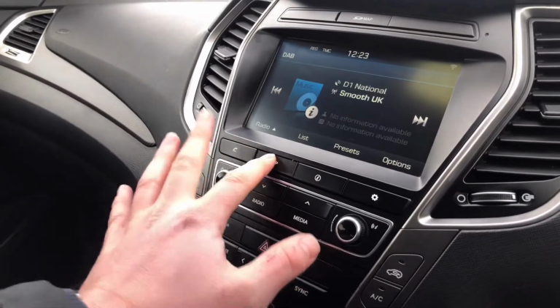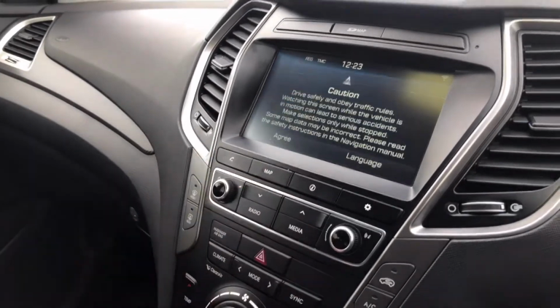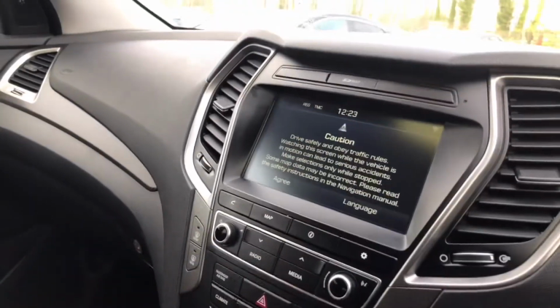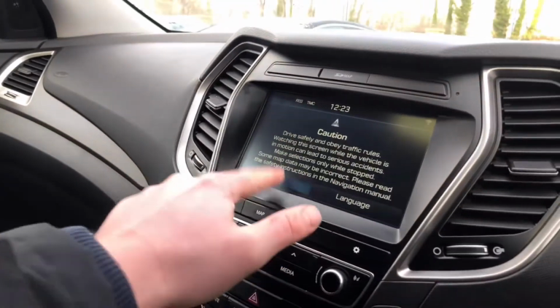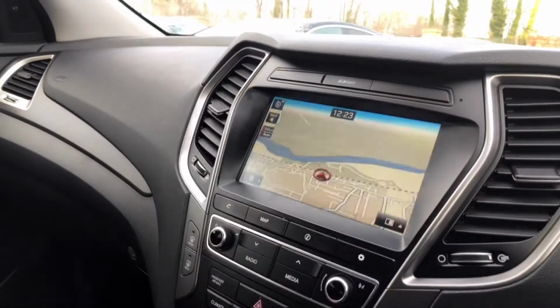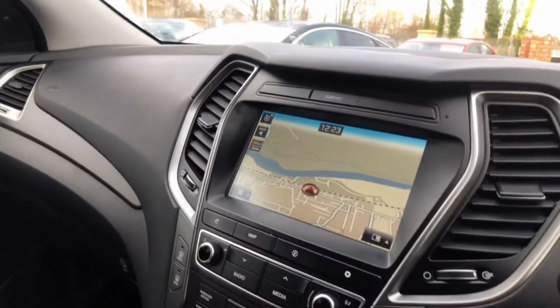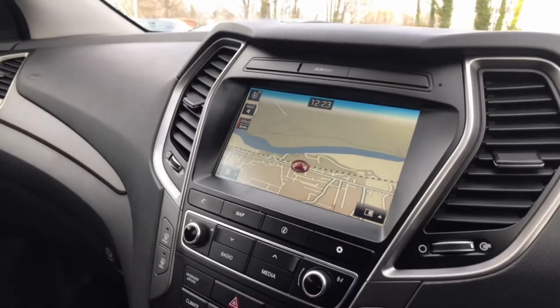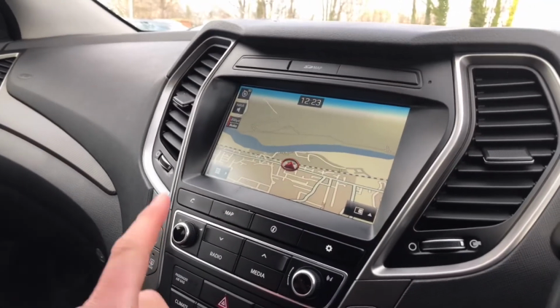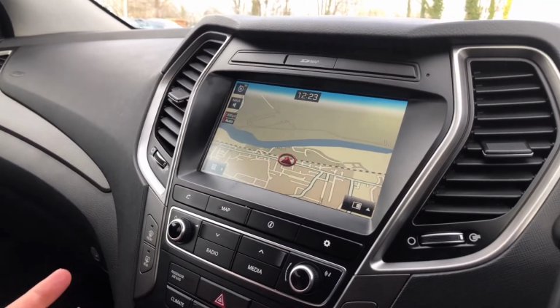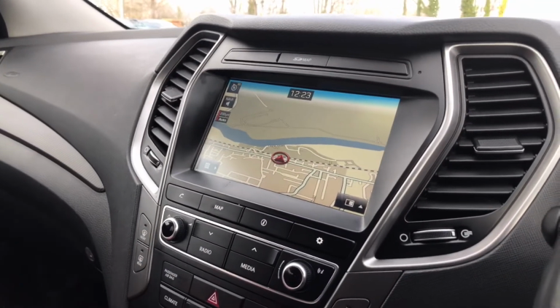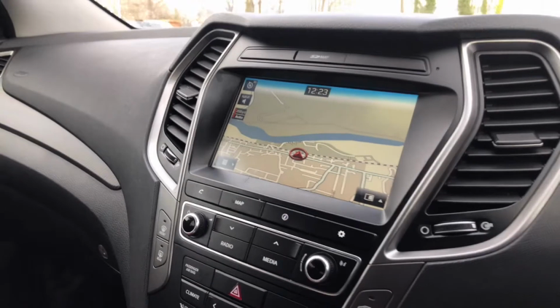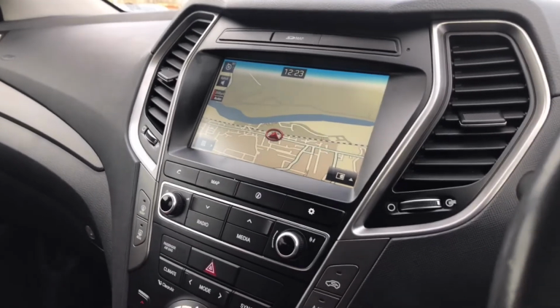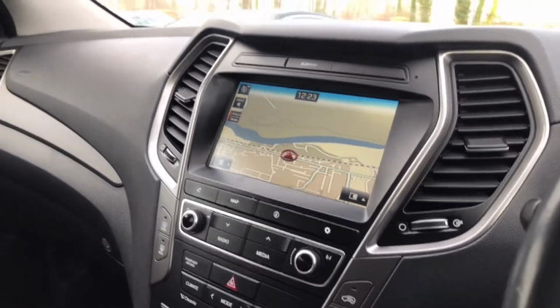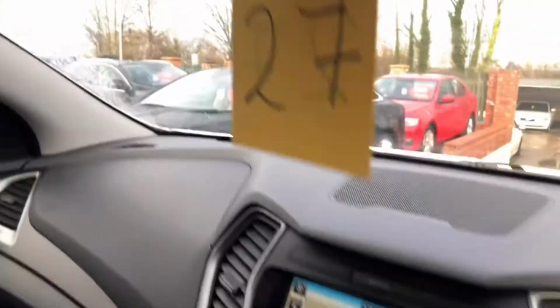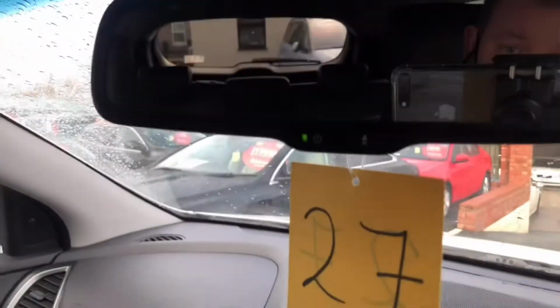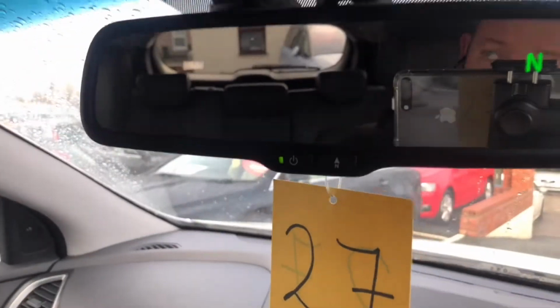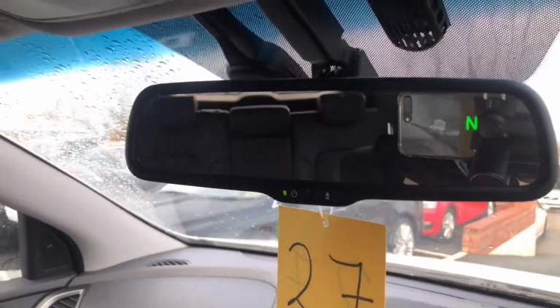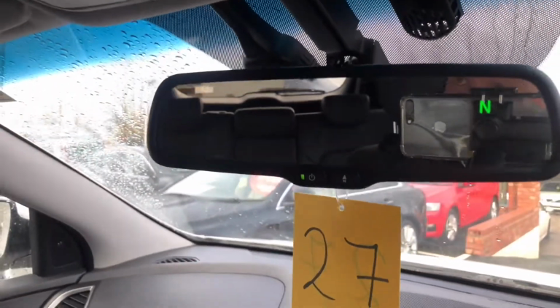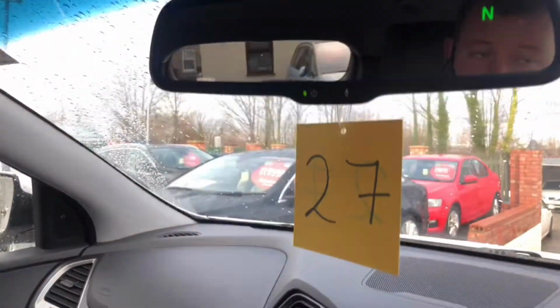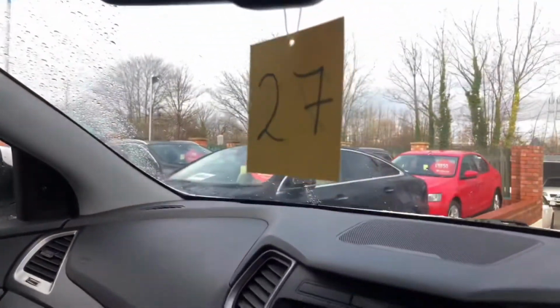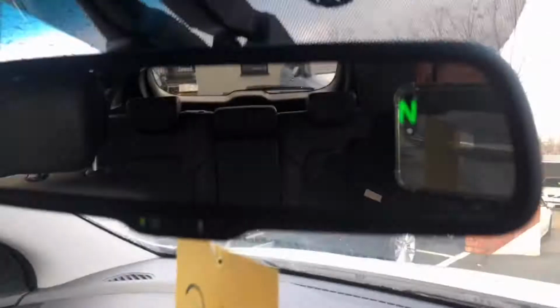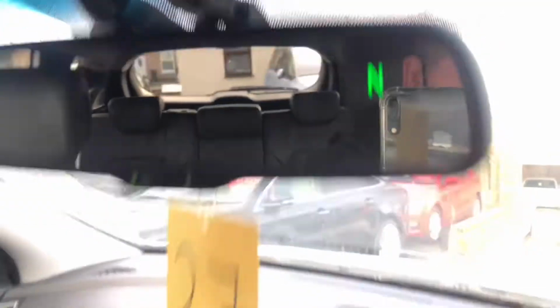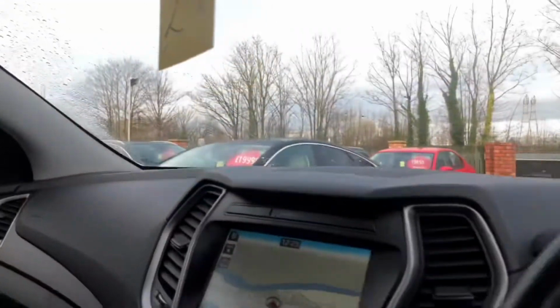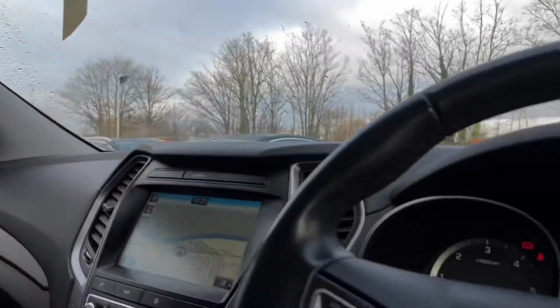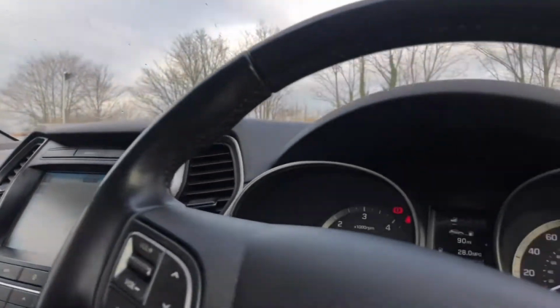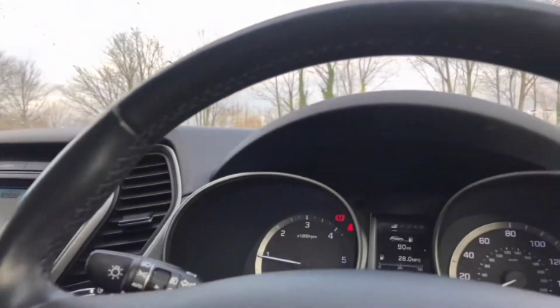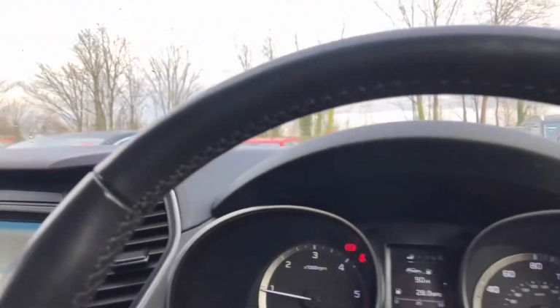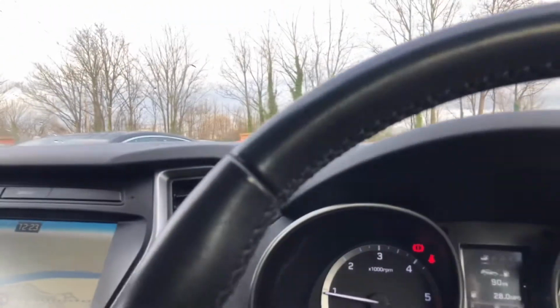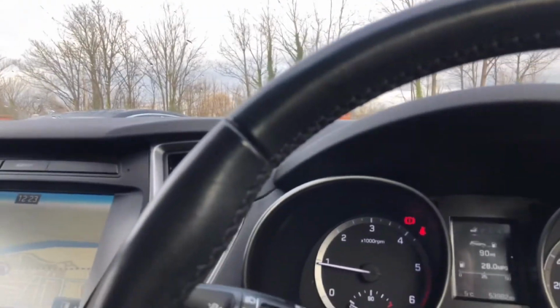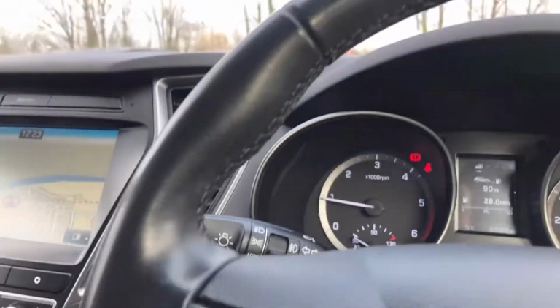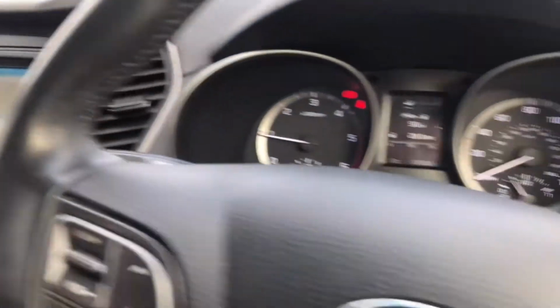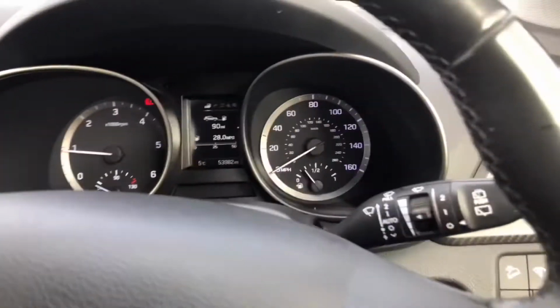Satellite navigation, DAB radio, Bluetooth, dual-zone climate control, auto-dimming rear view mirror, mirror compass, auto lights, and auto wipers.